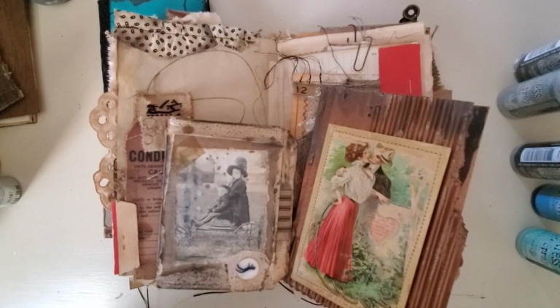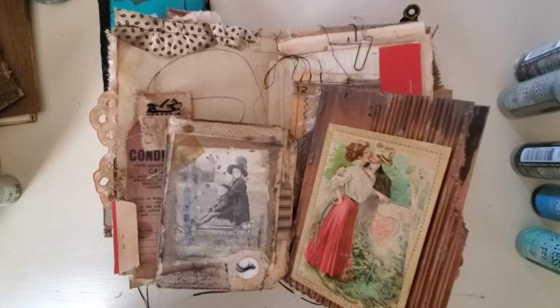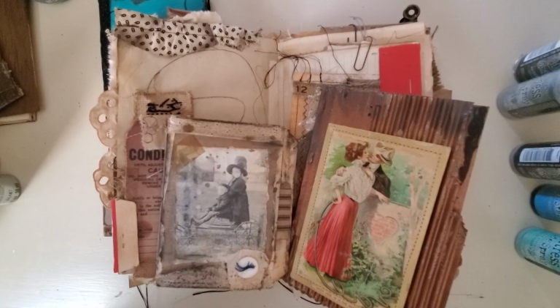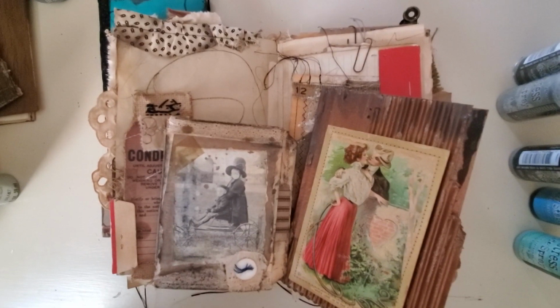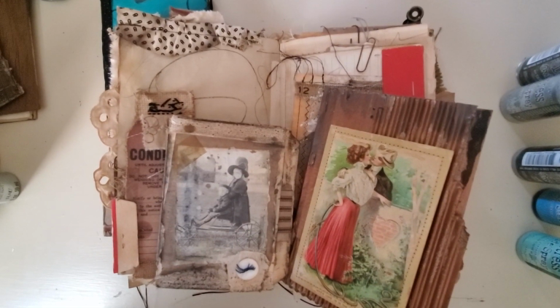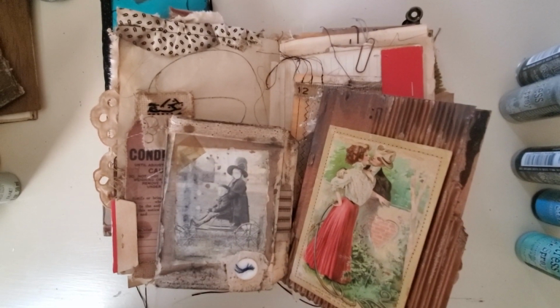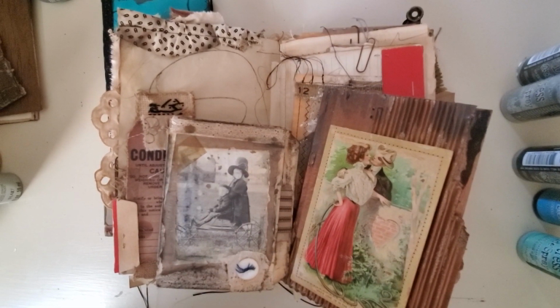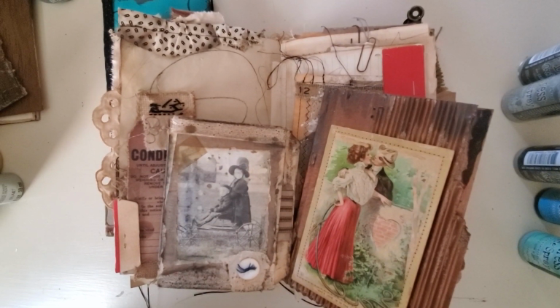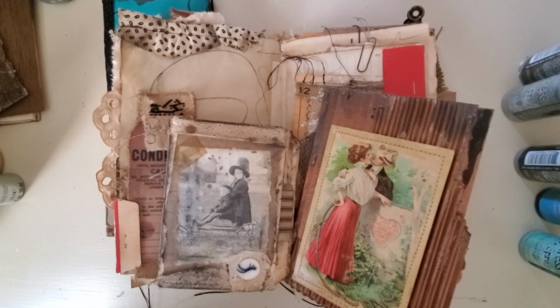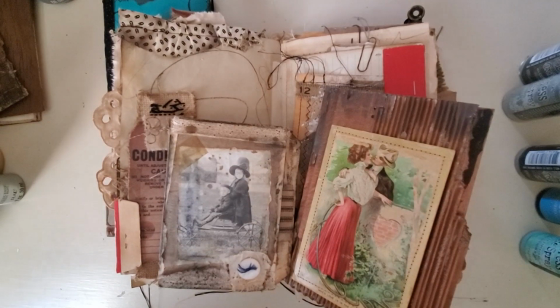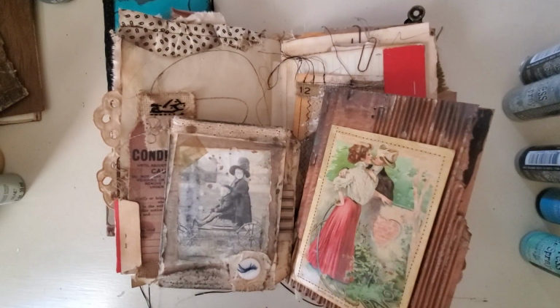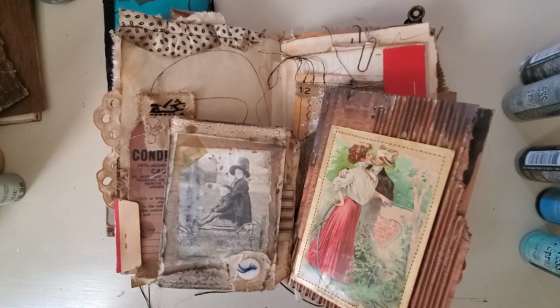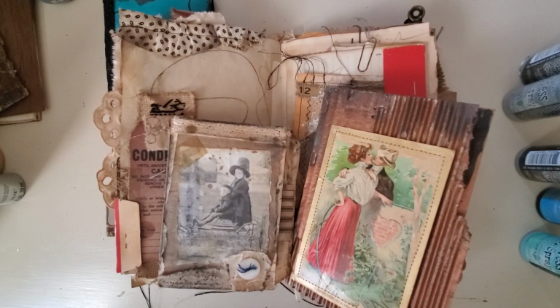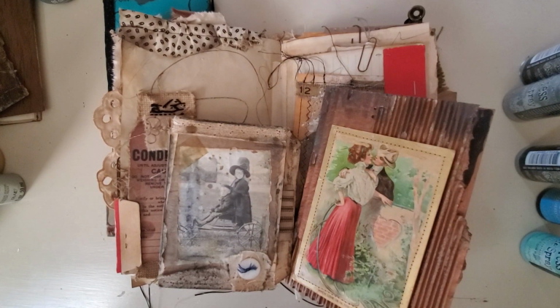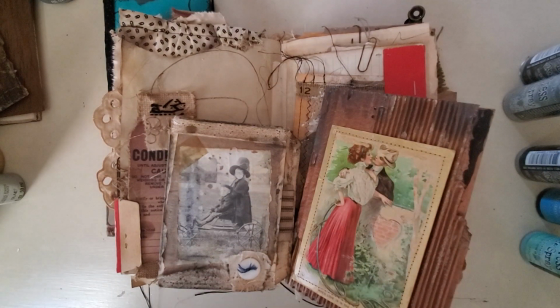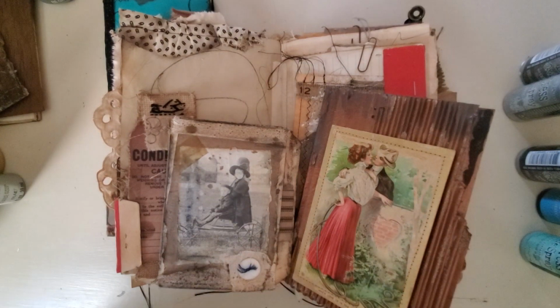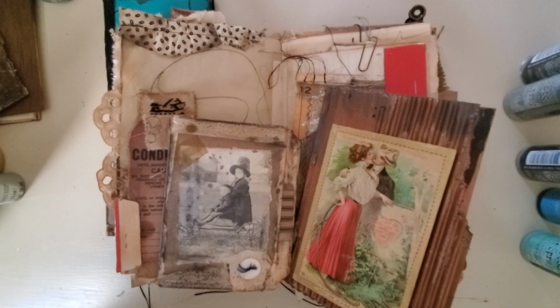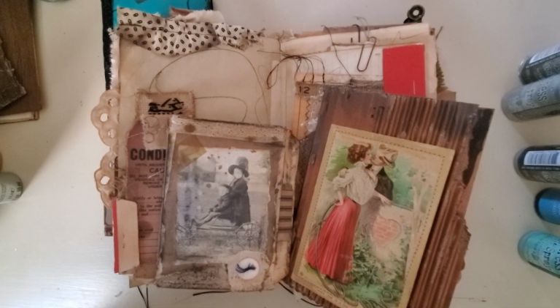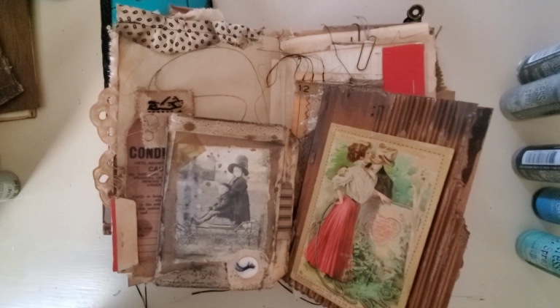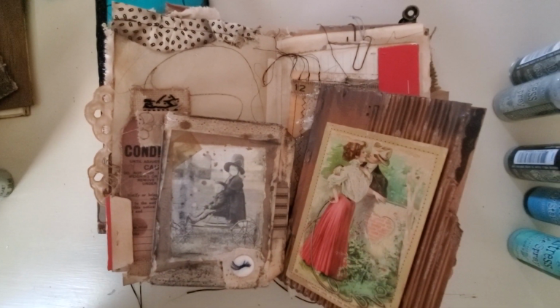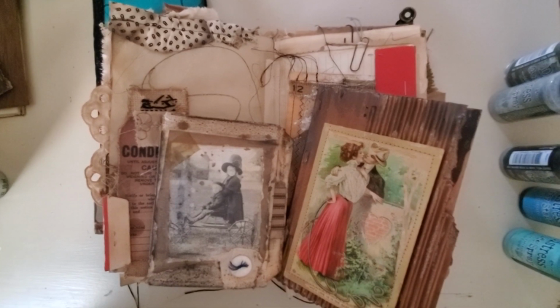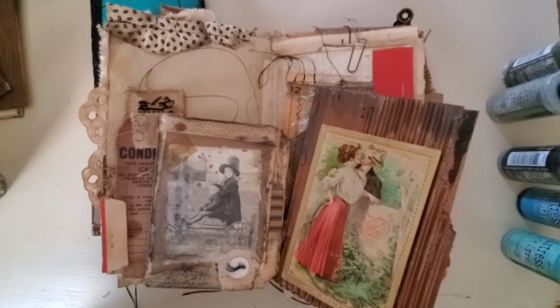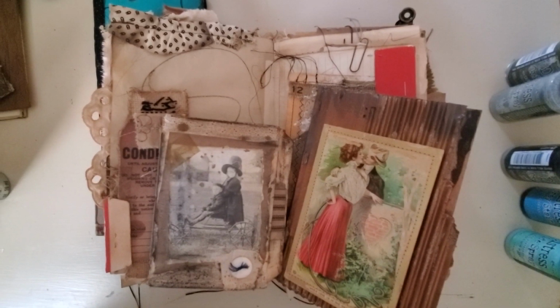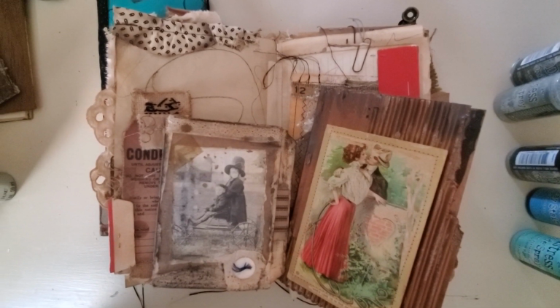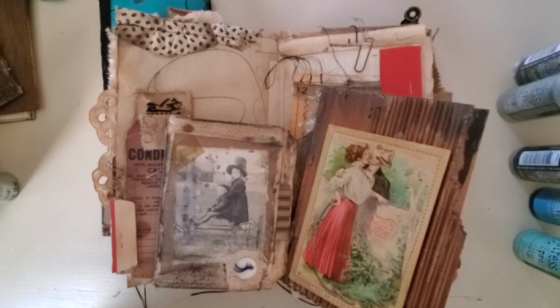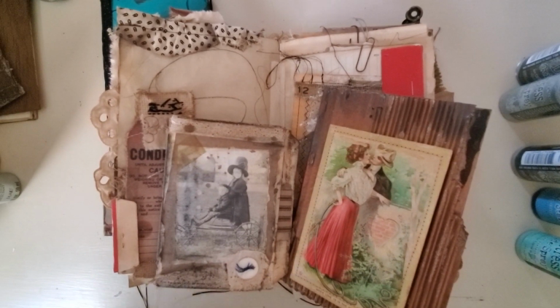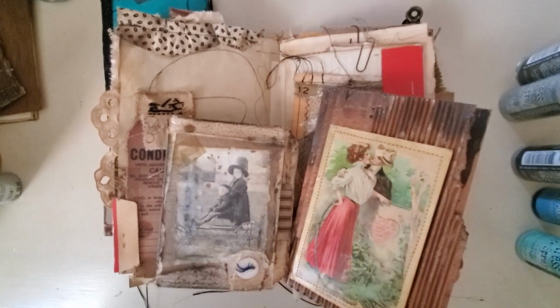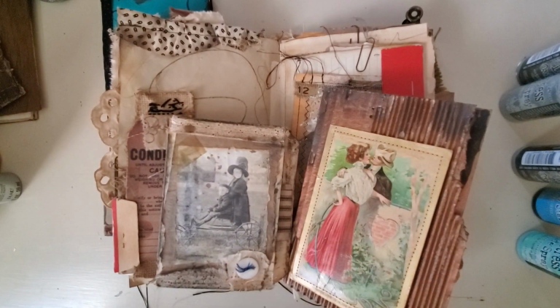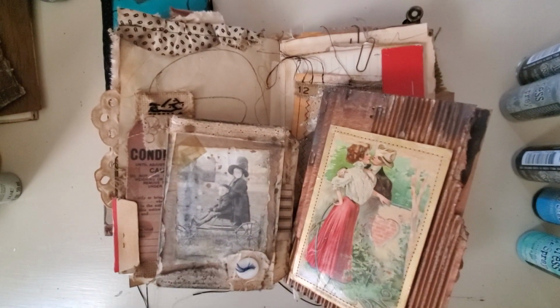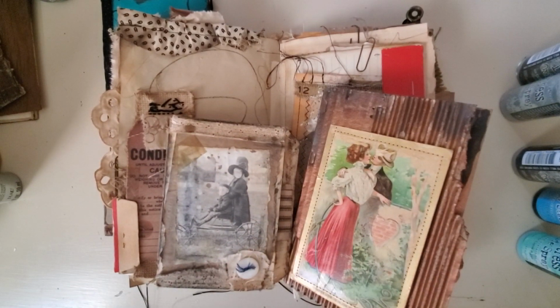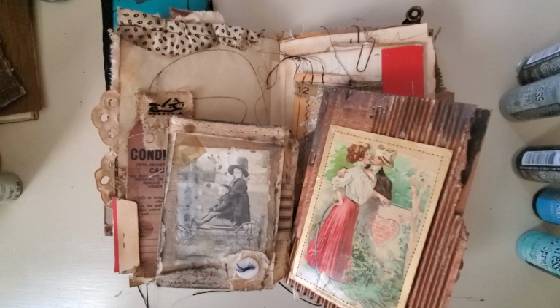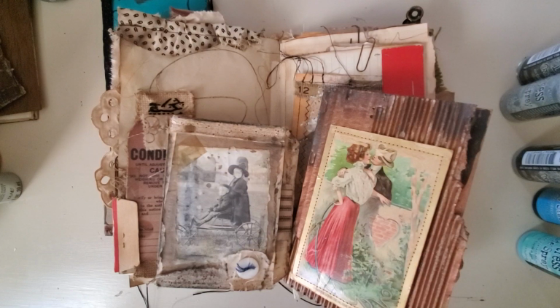Hi friends, it's Donna with Past and Pages. Thank you for joining me today. Hope you guys are staying well. Today I am back with two more favorite ways to get a grungy look — this is number 8 and number 9.